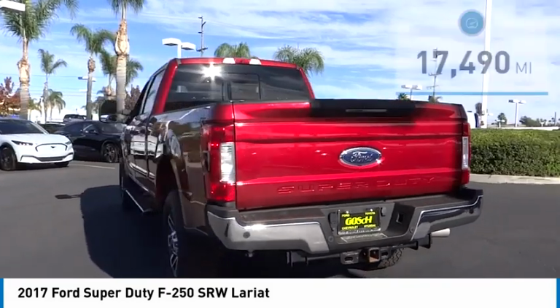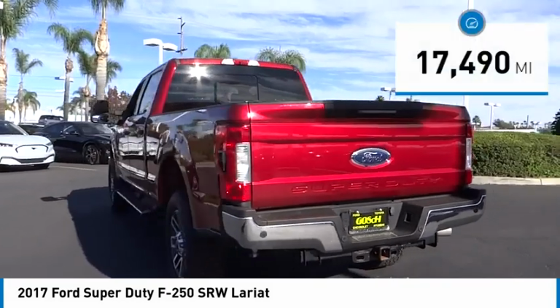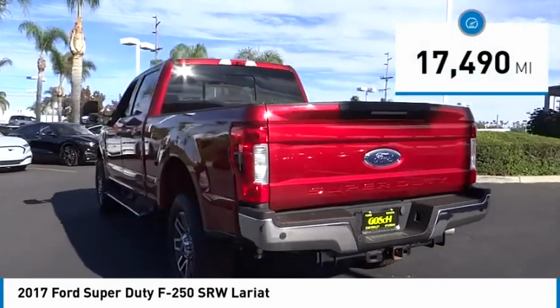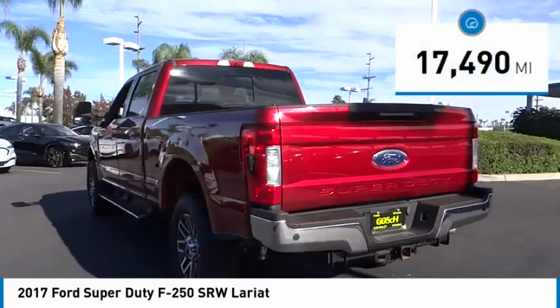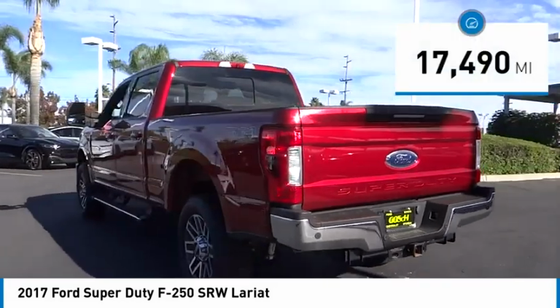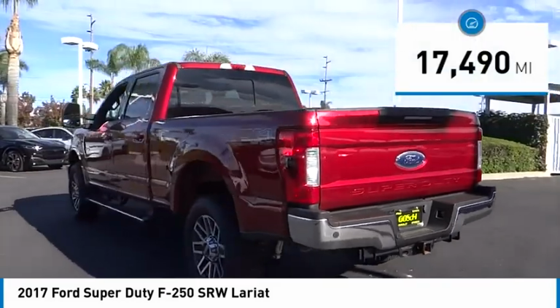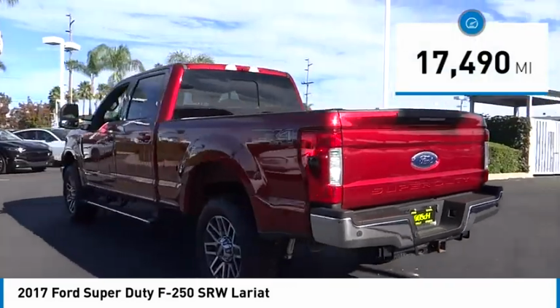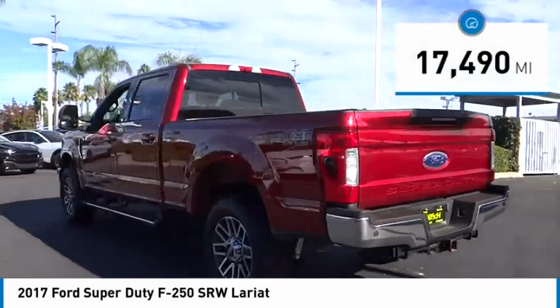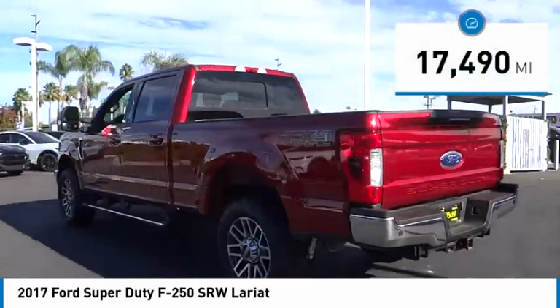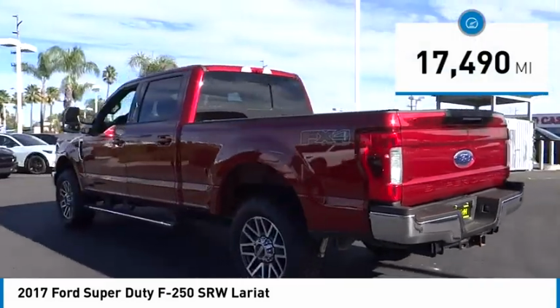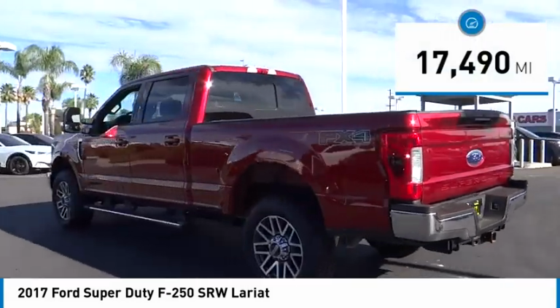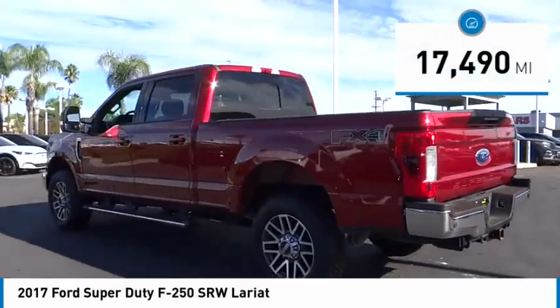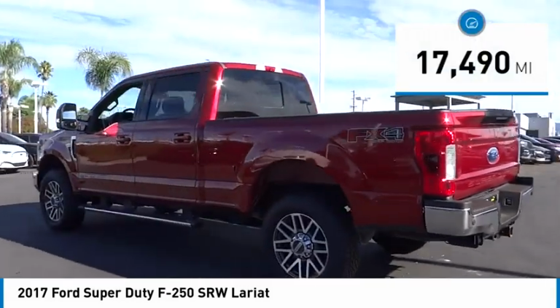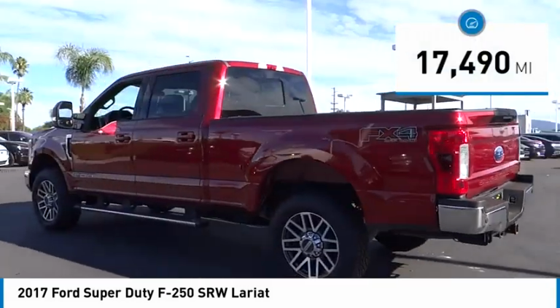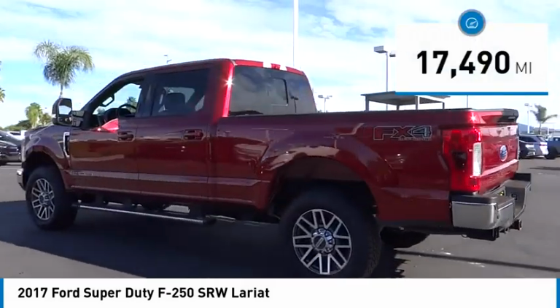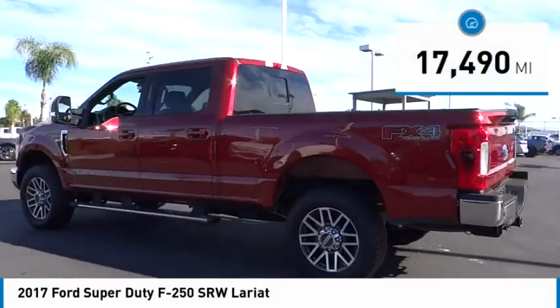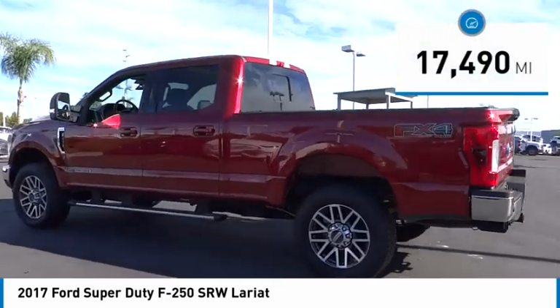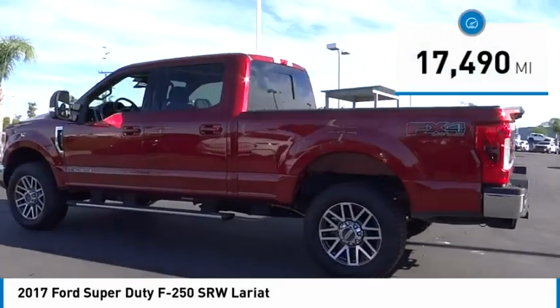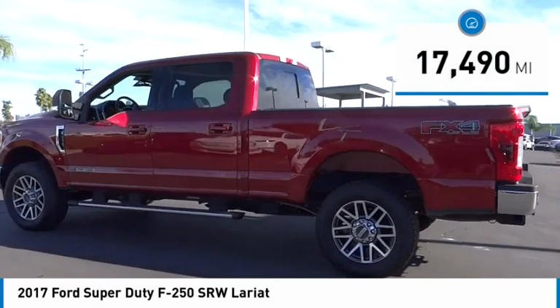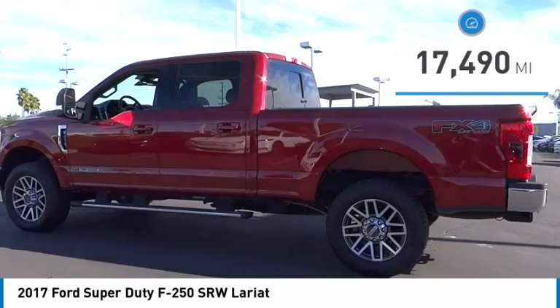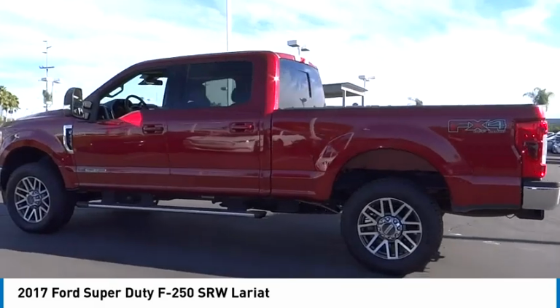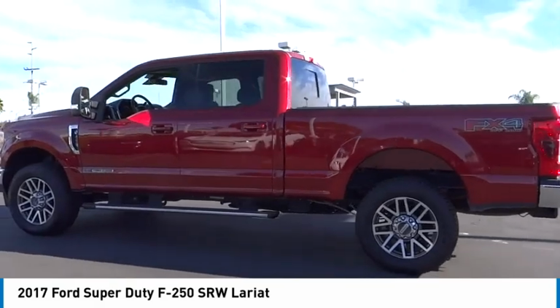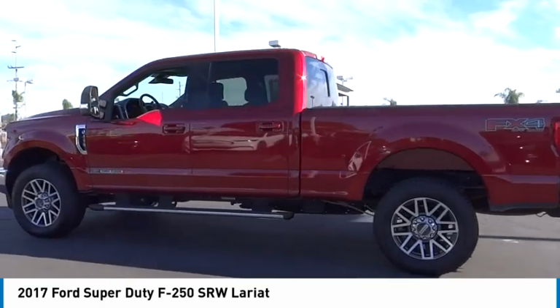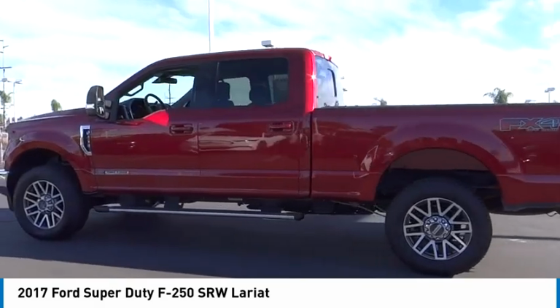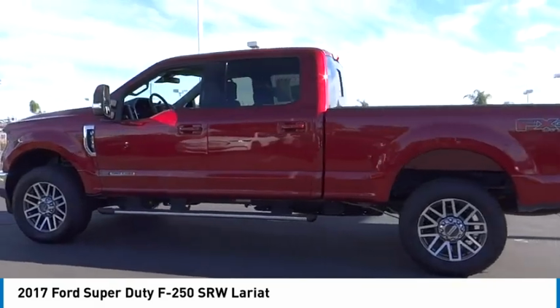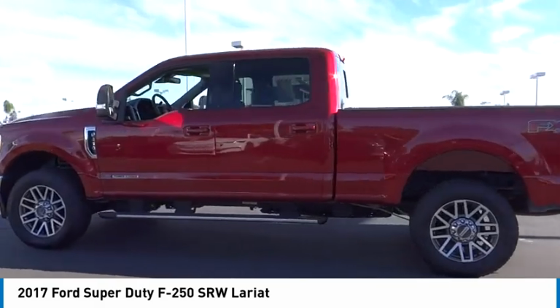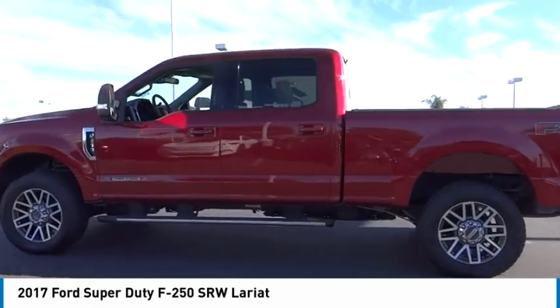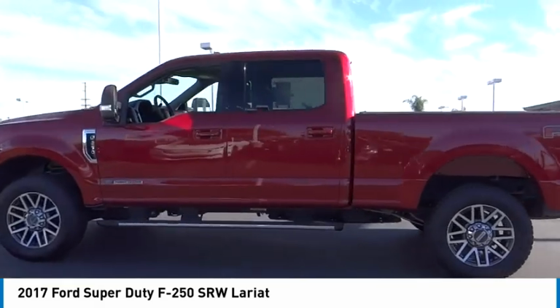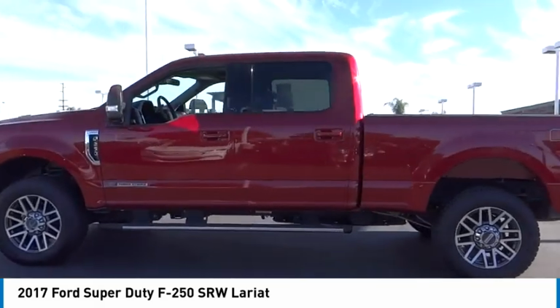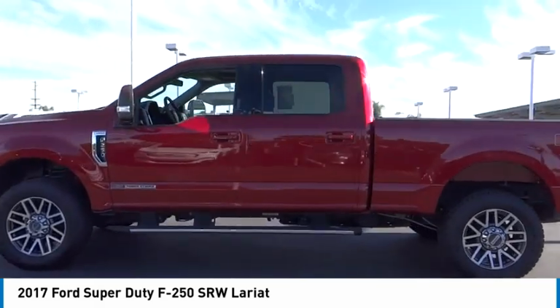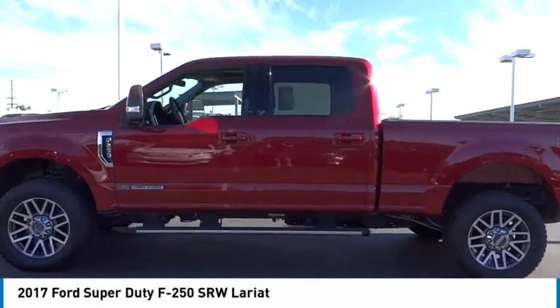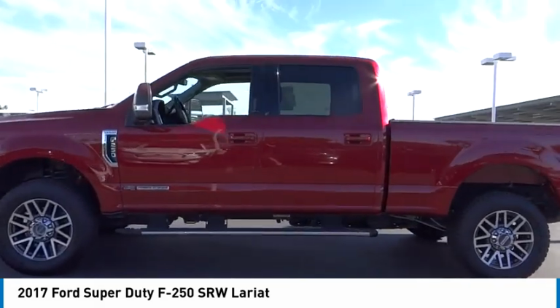This vehicle has less than 20,000 miles. If you like it online, you'll love it in your driveway. Take it for a spin today.